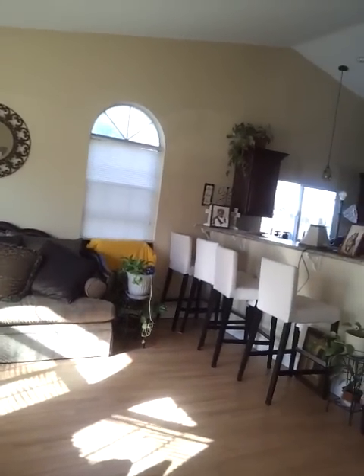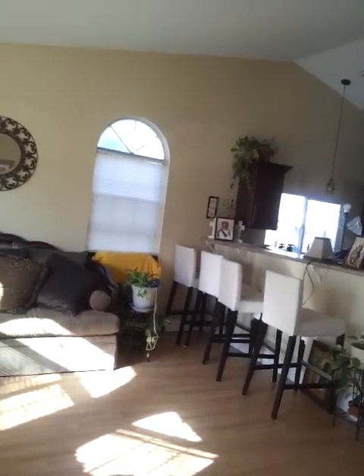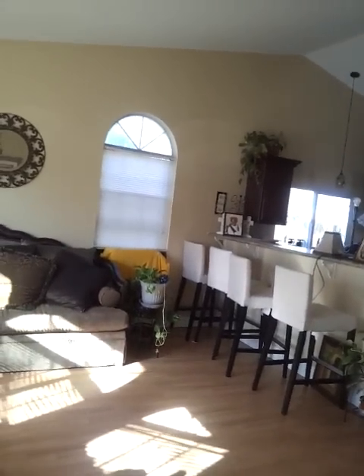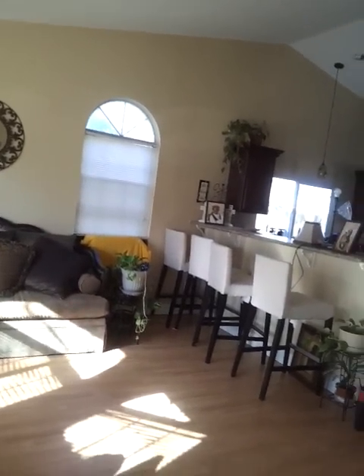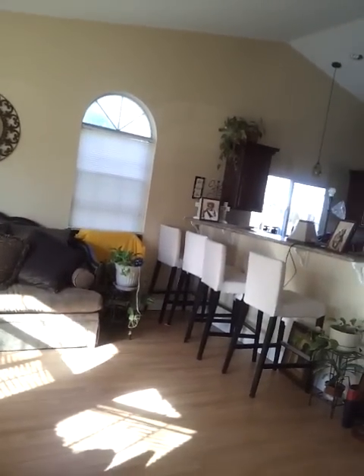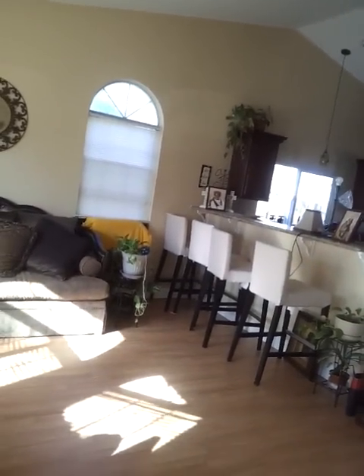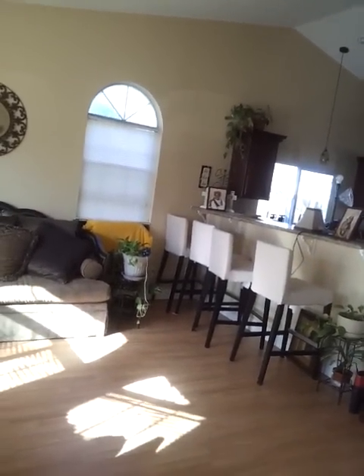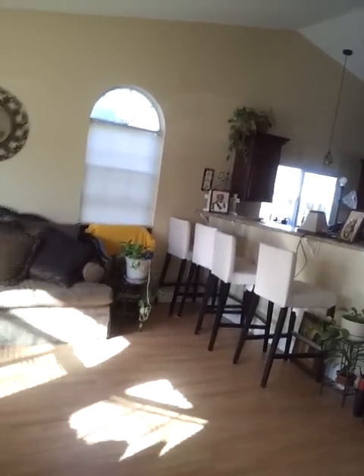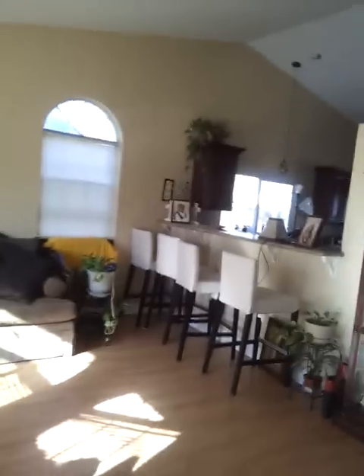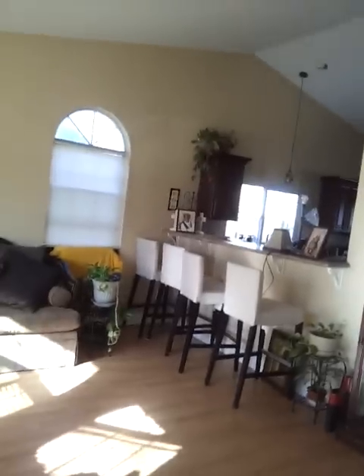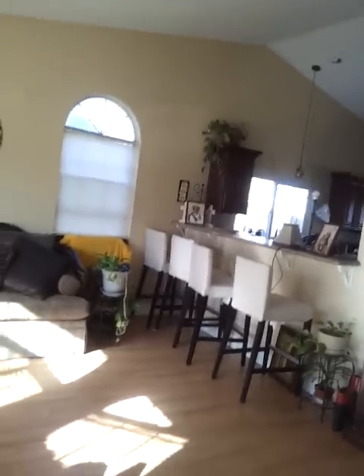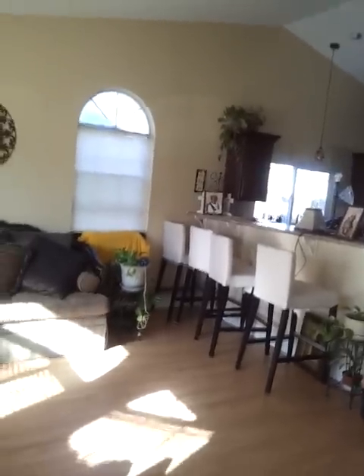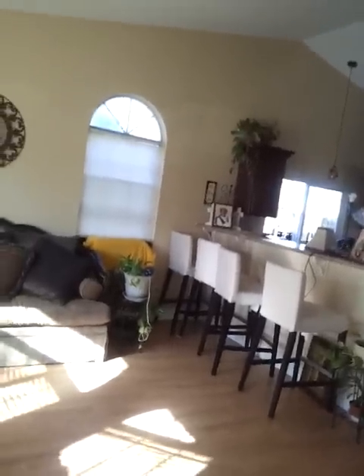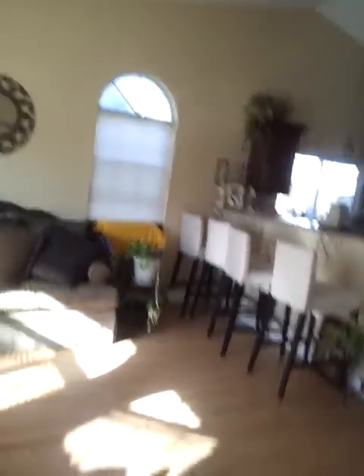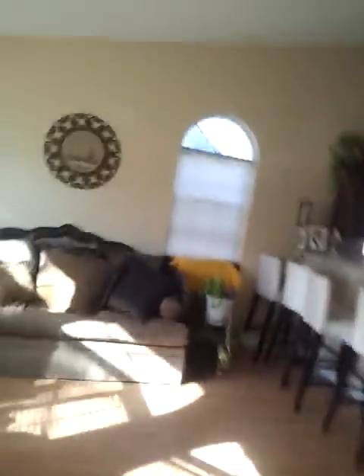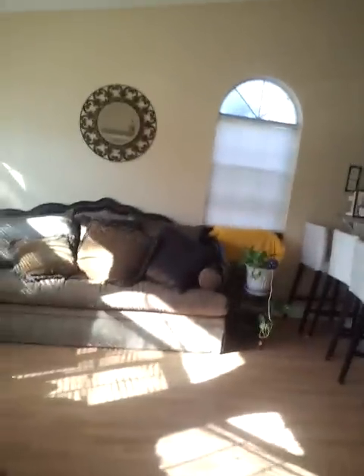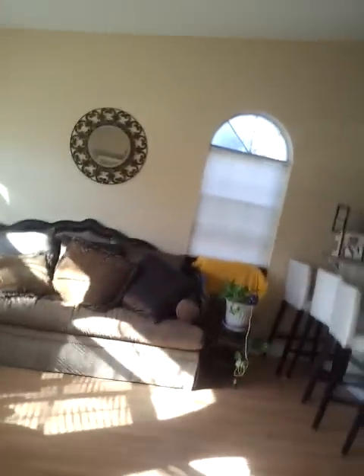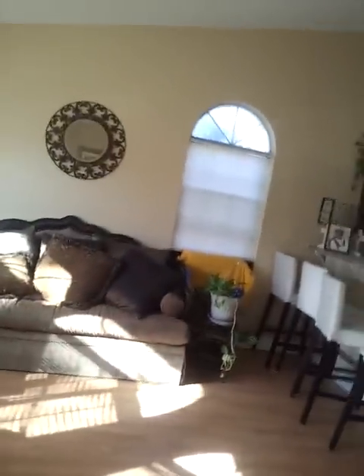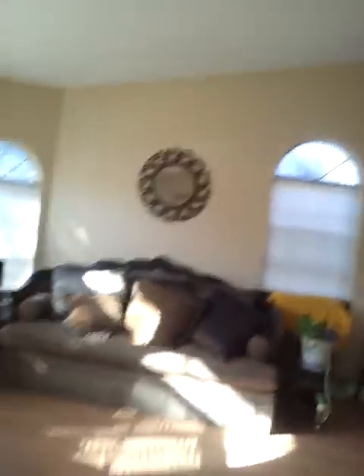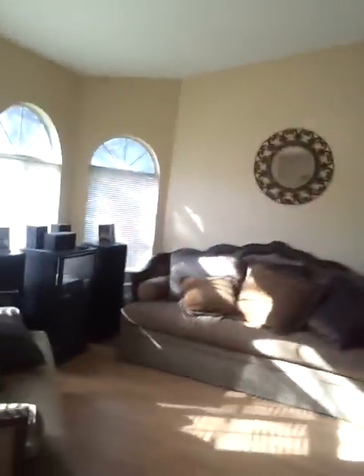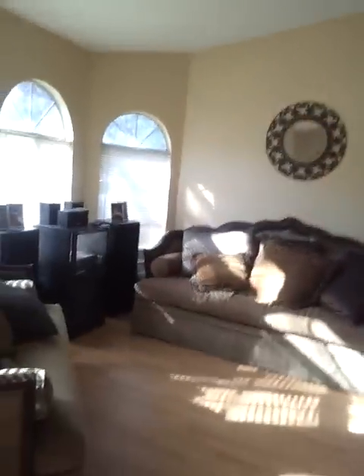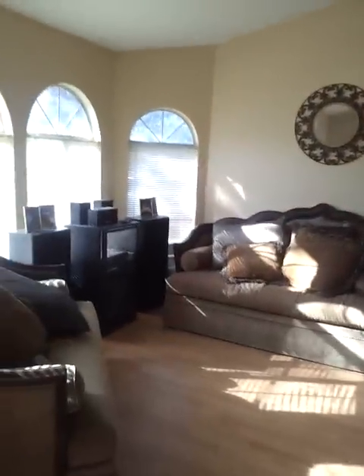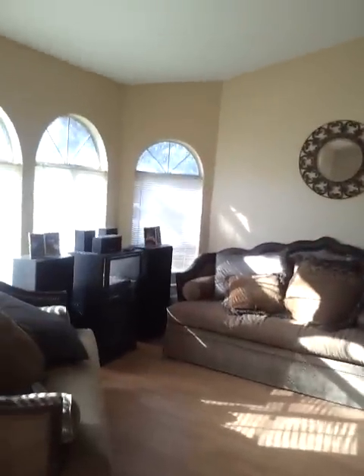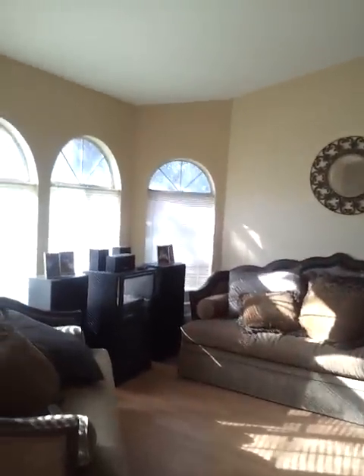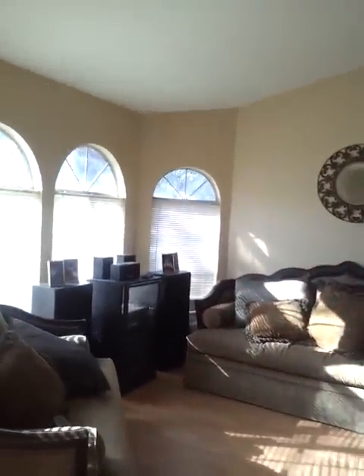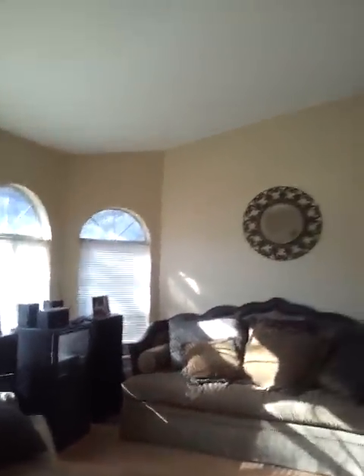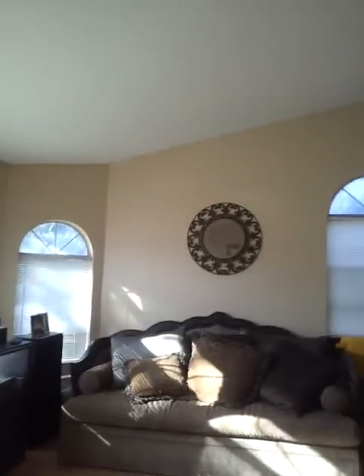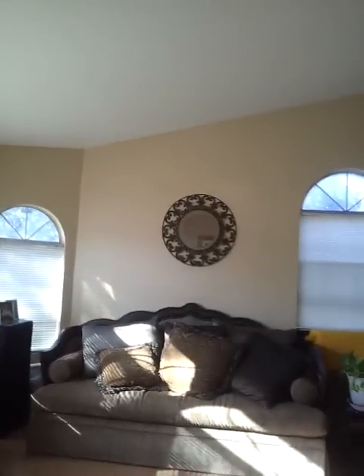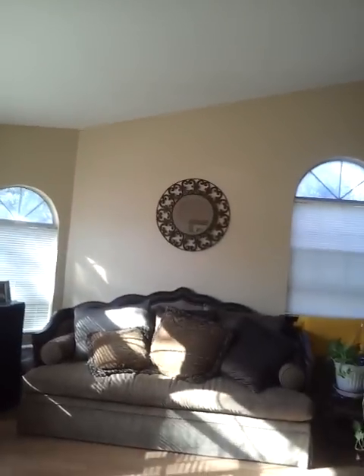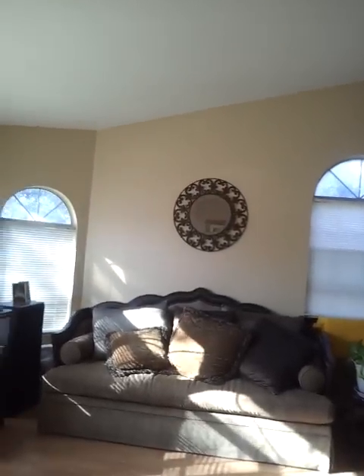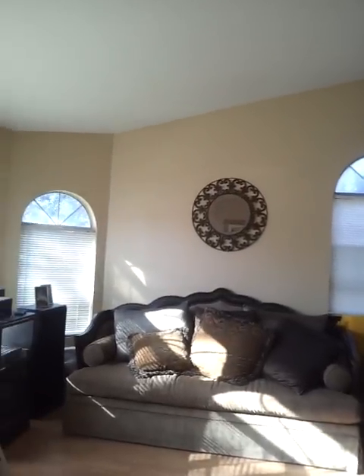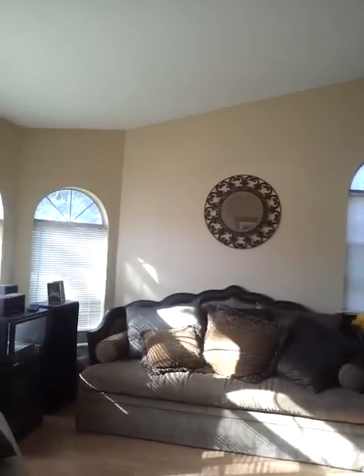What's up YouTube family? I'm going to give you guys a tour of my newly remodeled family room, slash living room, slash kitchen.